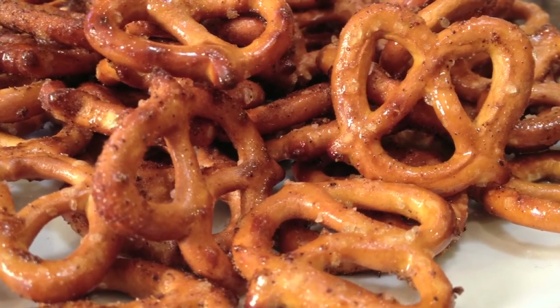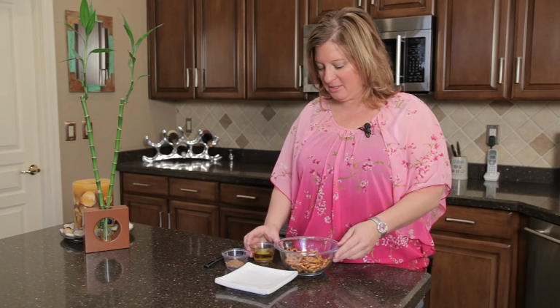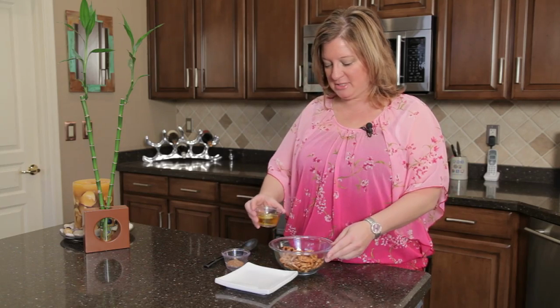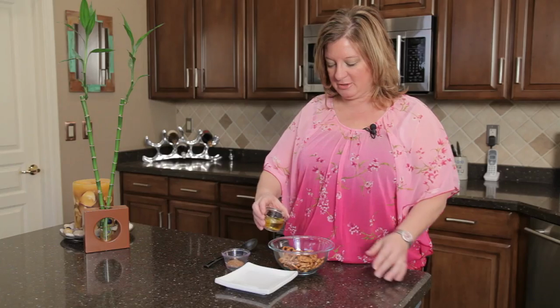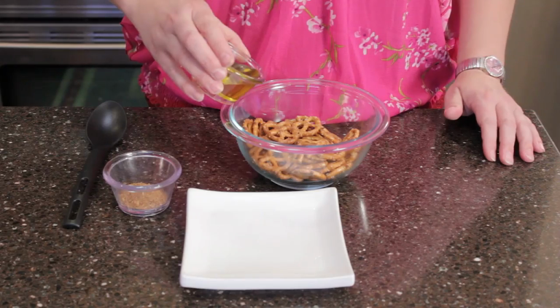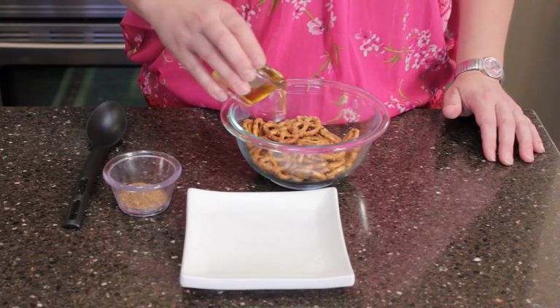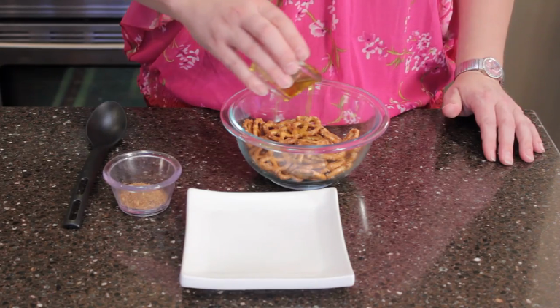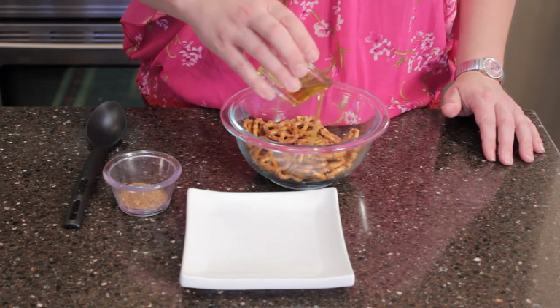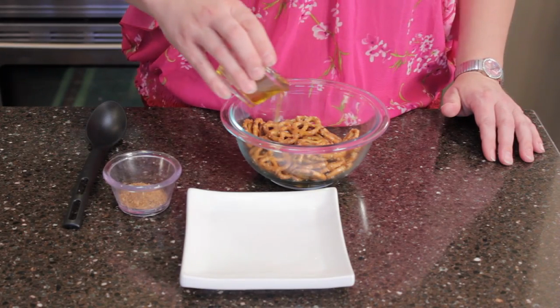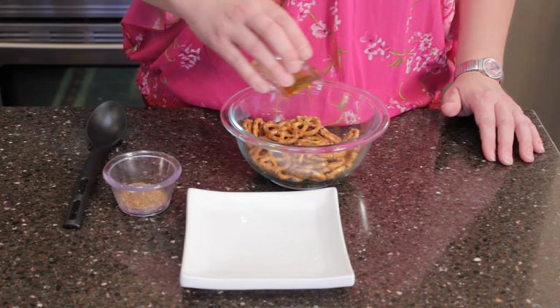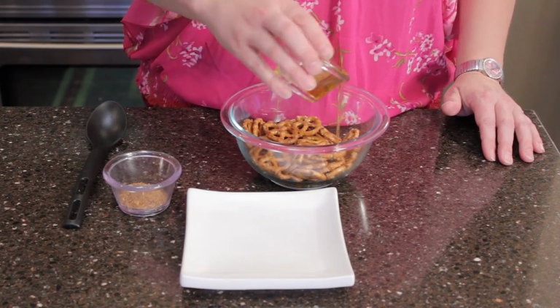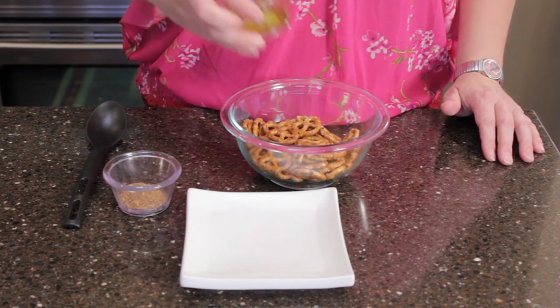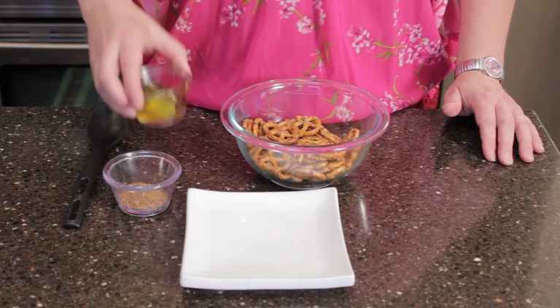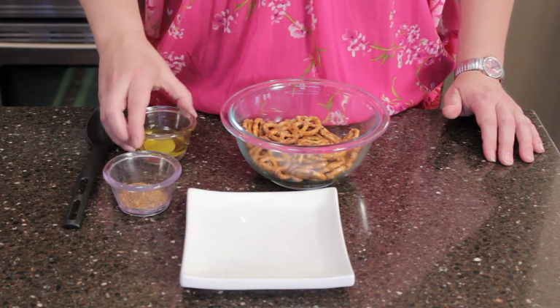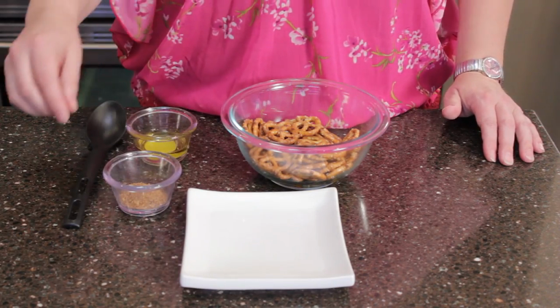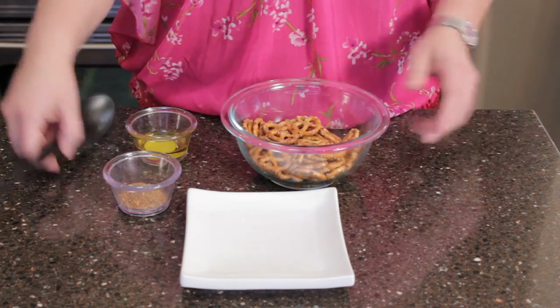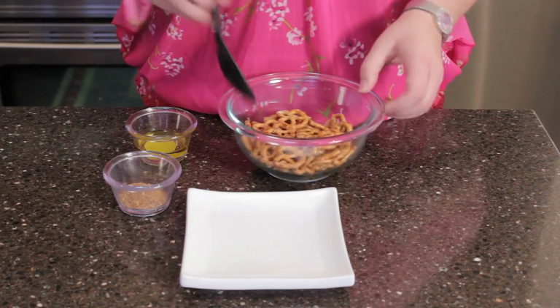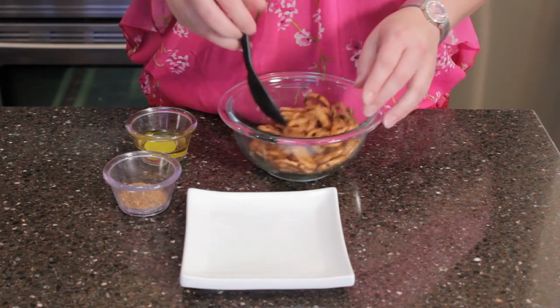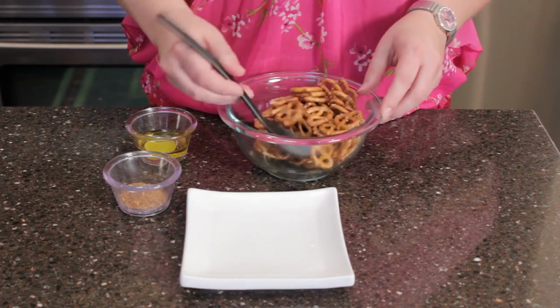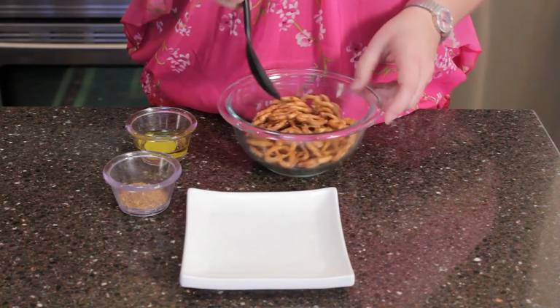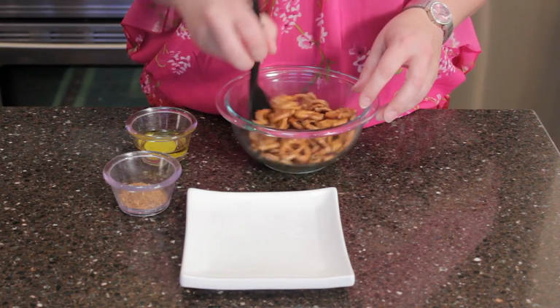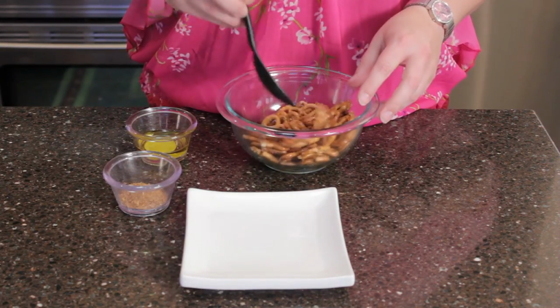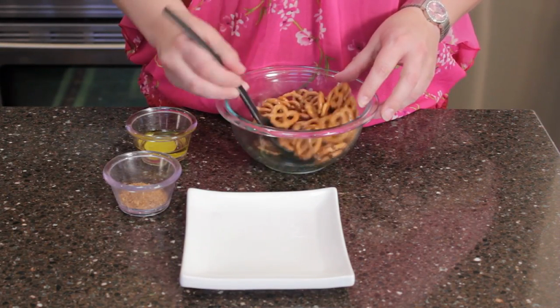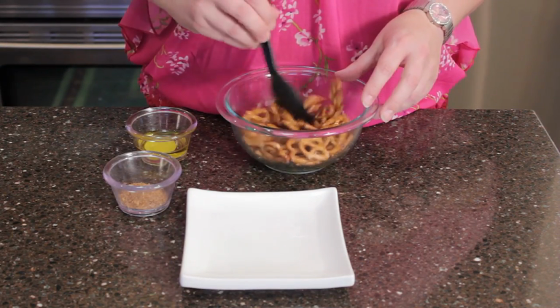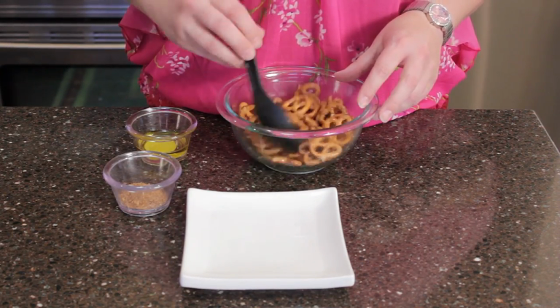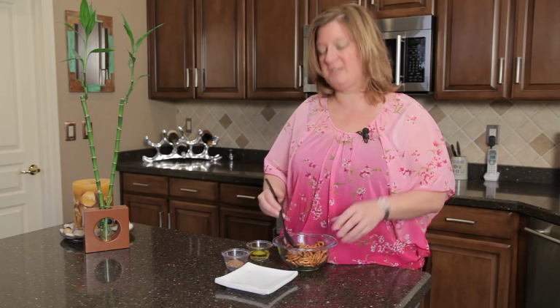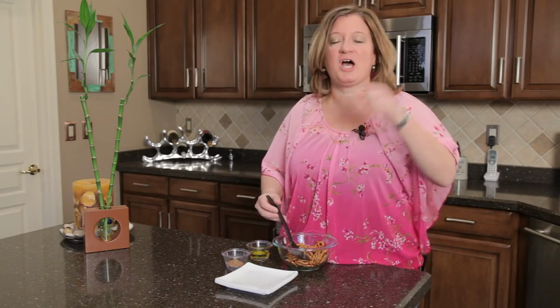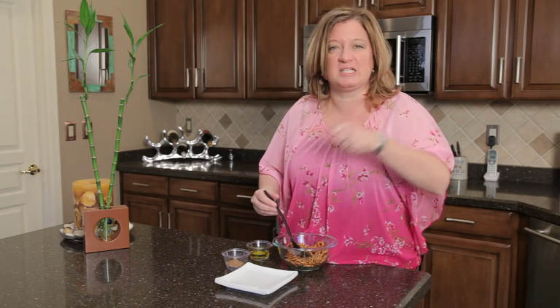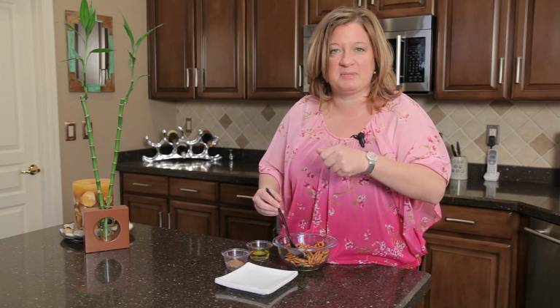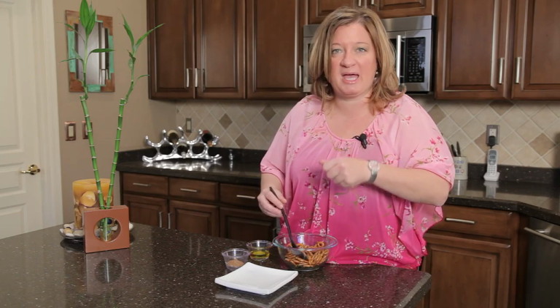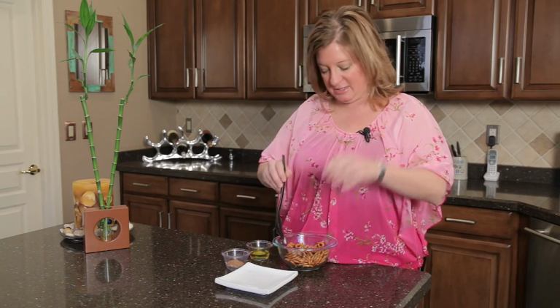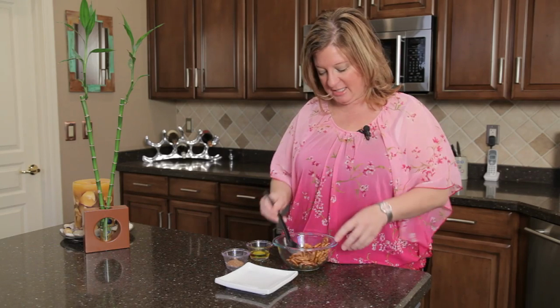So what I'm going to do is just add a little bit of extra virgin olive oil — you could probably use any oil you want. Then I'm going to go ahead and toss that around just to cover the pretzels. You can also toss it in a little Ziploc bag and shake it up.